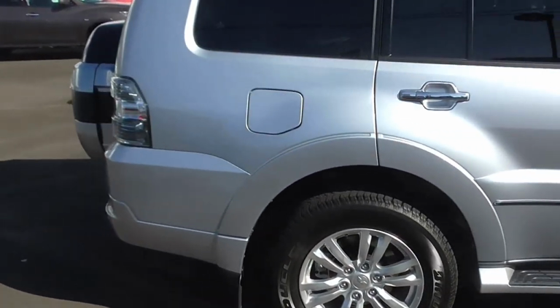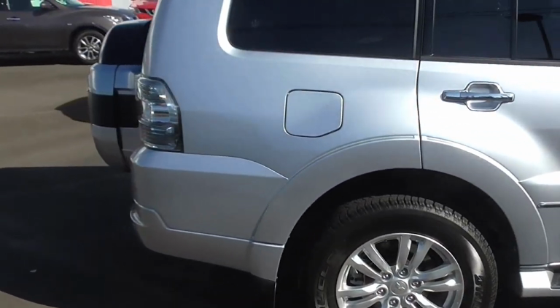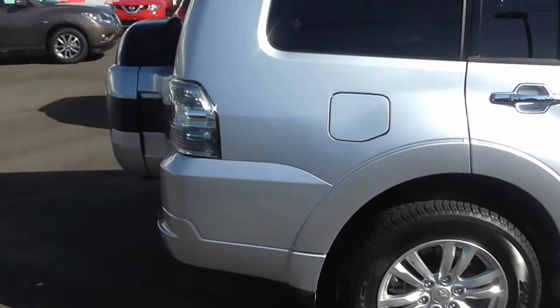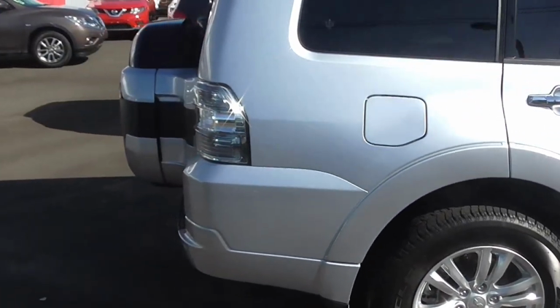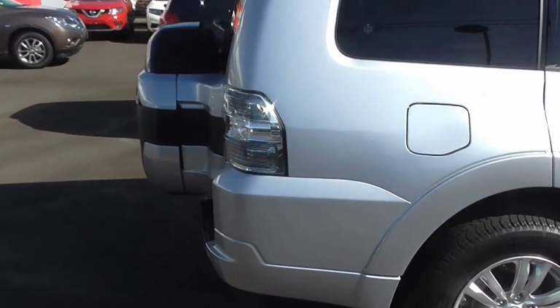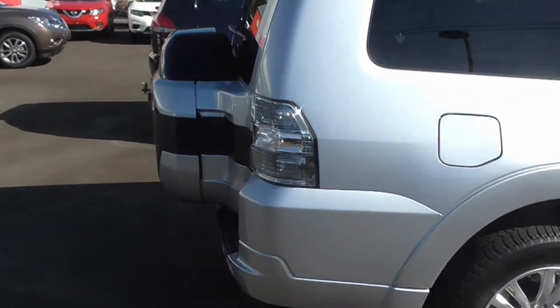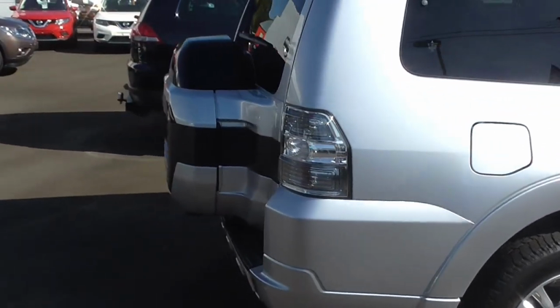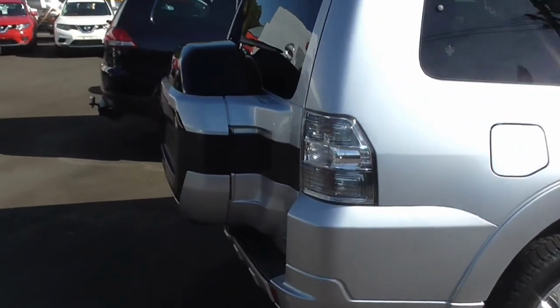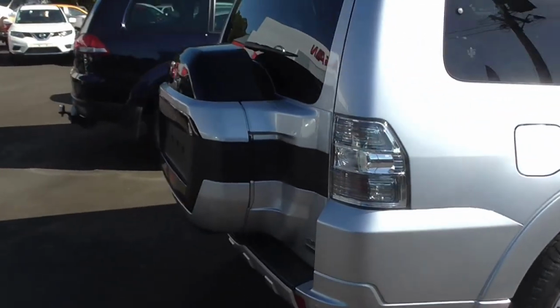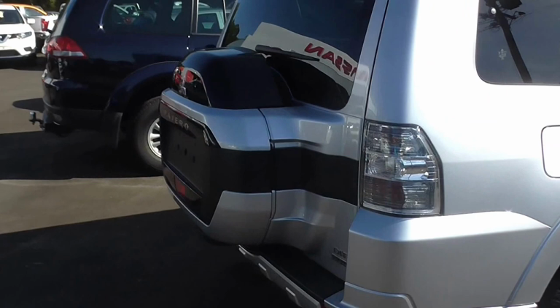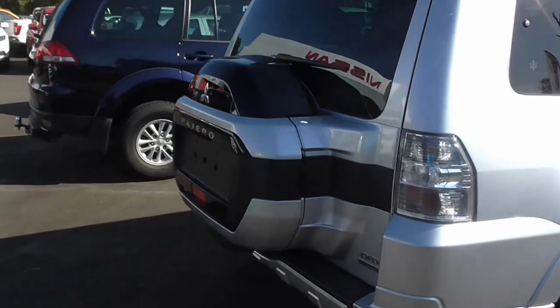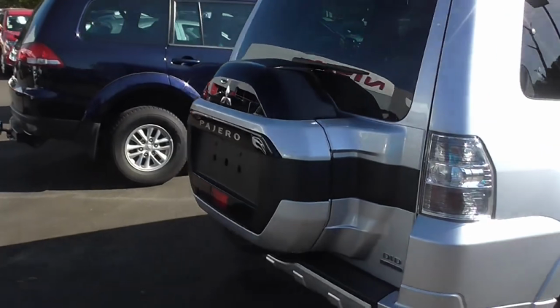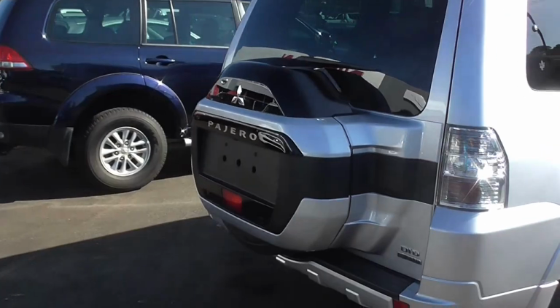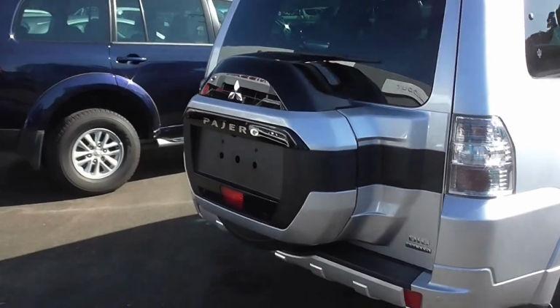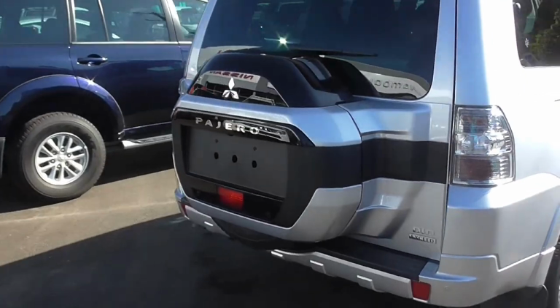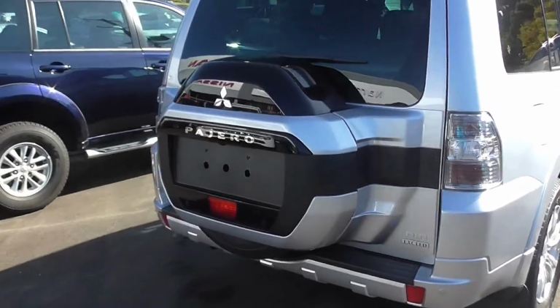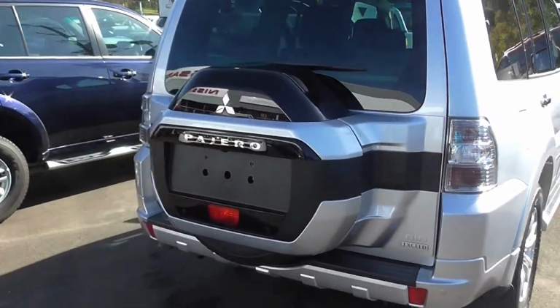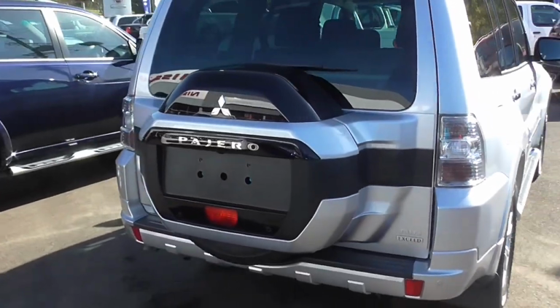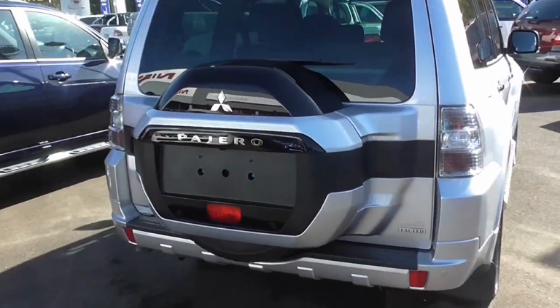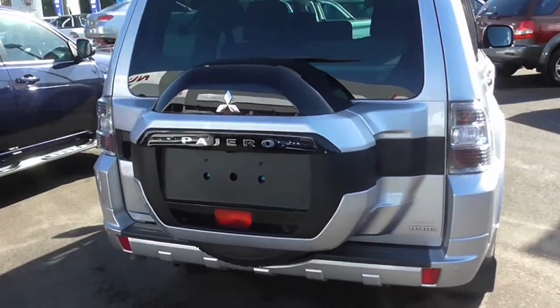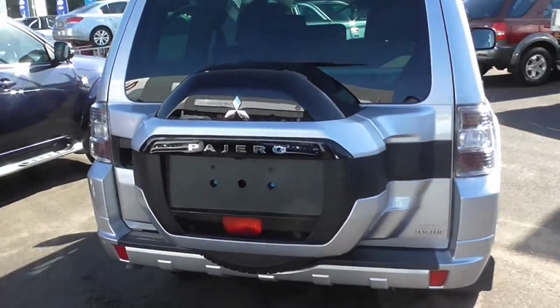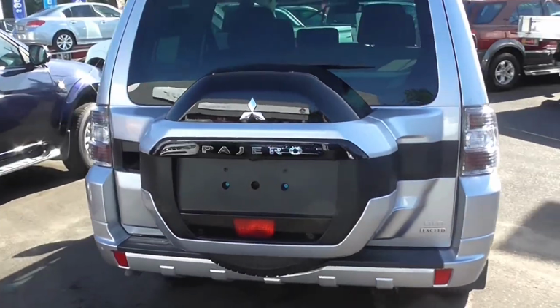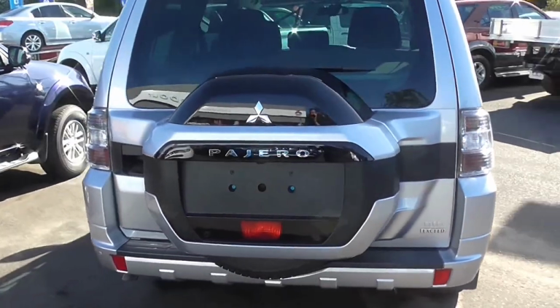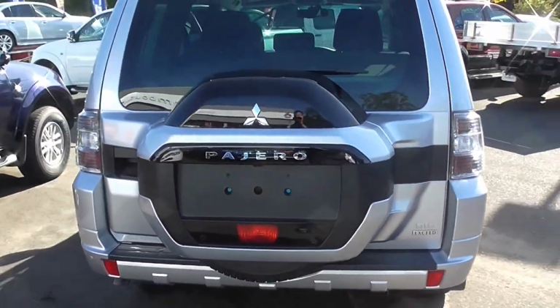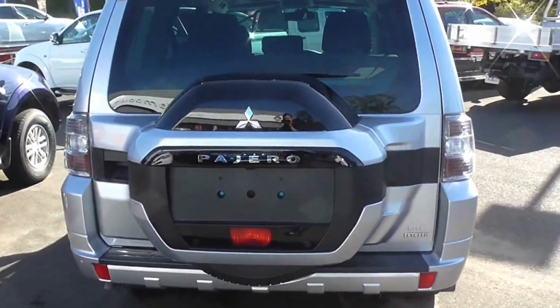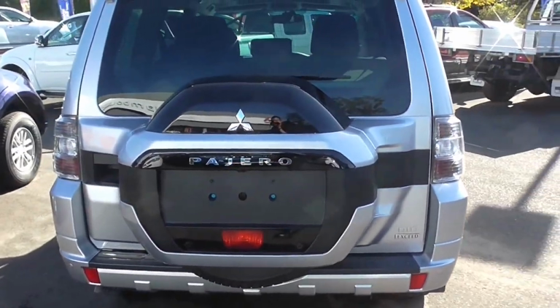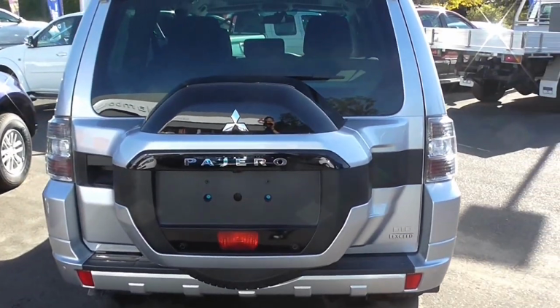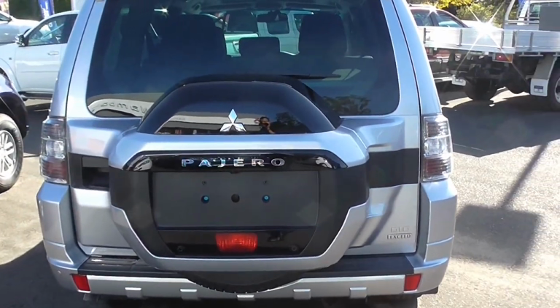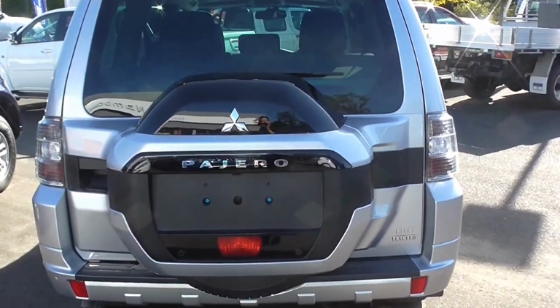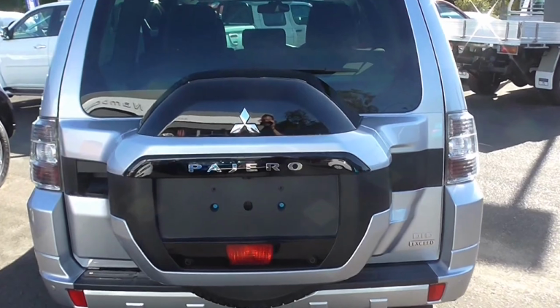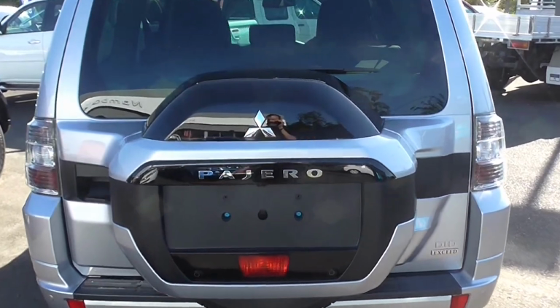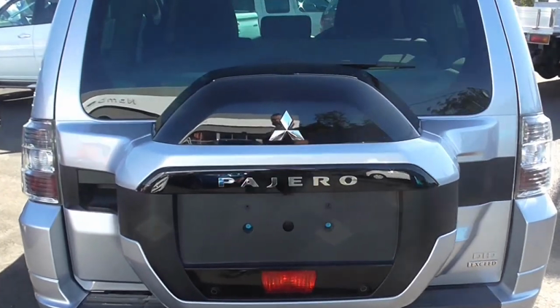As we move to the back of the vehicle, it also comes with the hard rear wheel cover to keep that rear wheel protected in all elements.